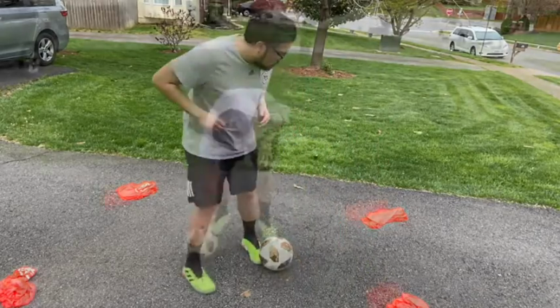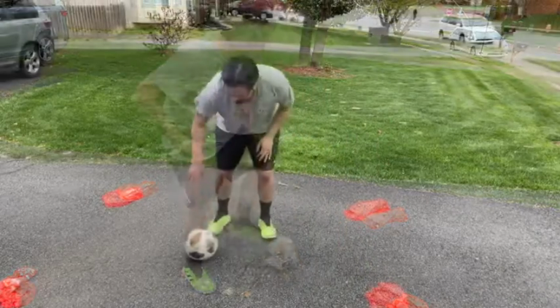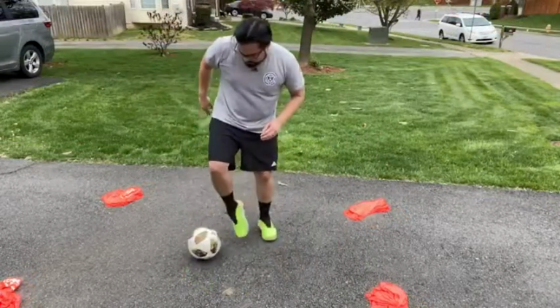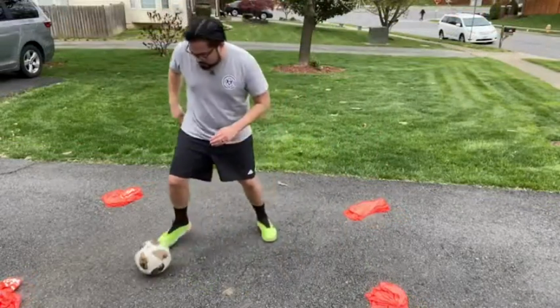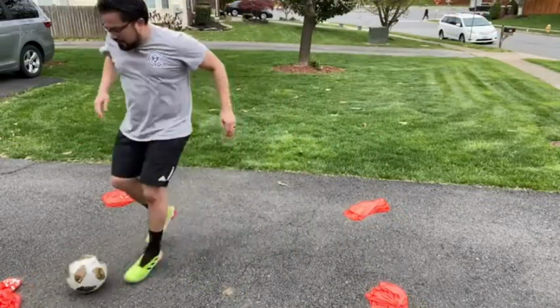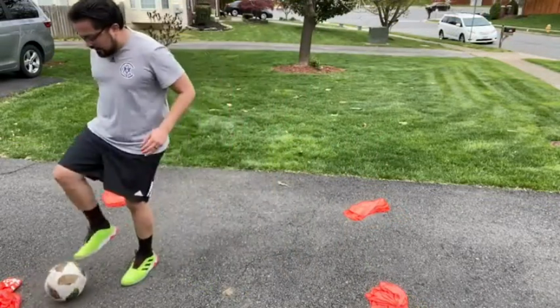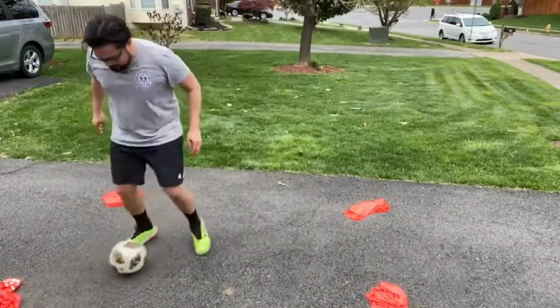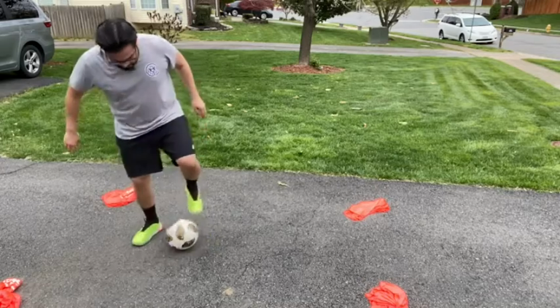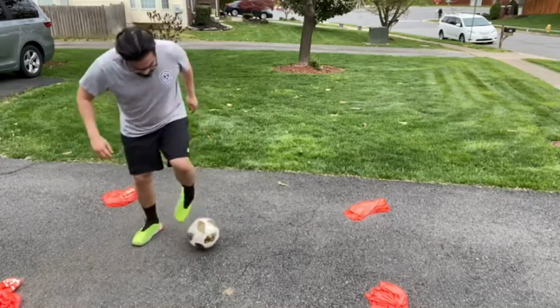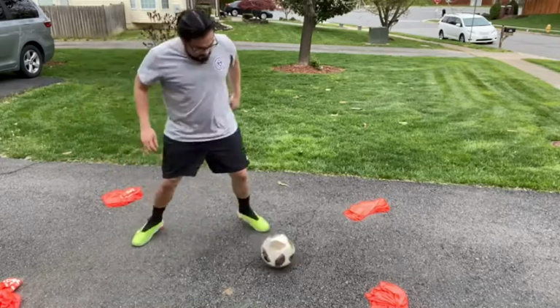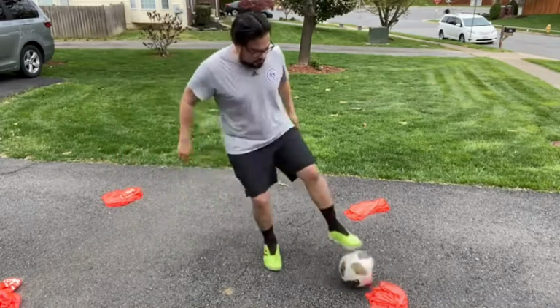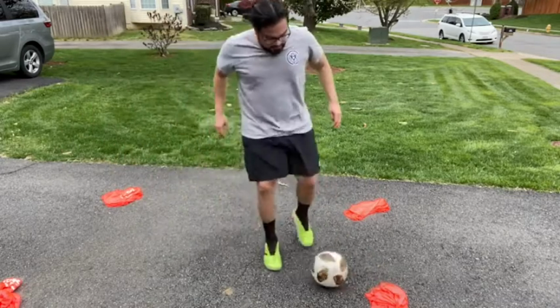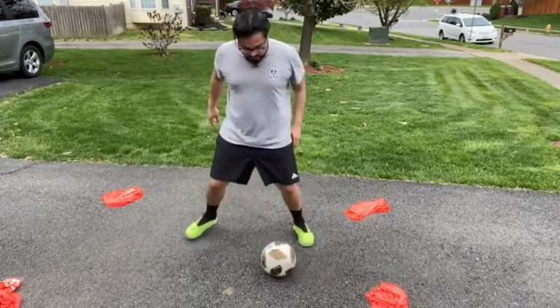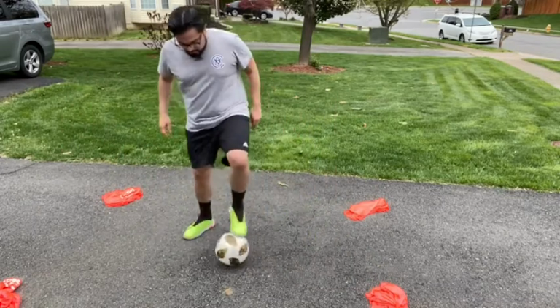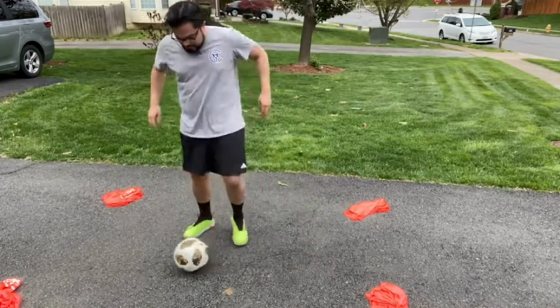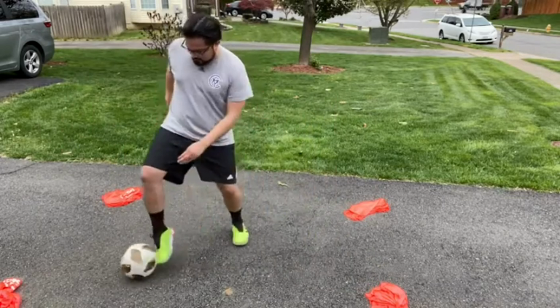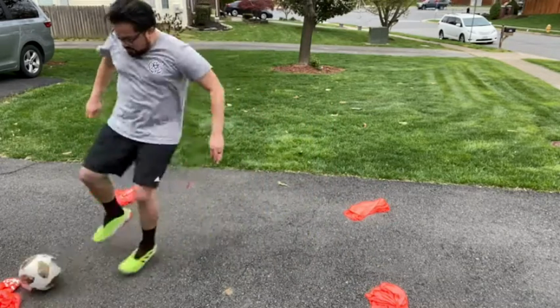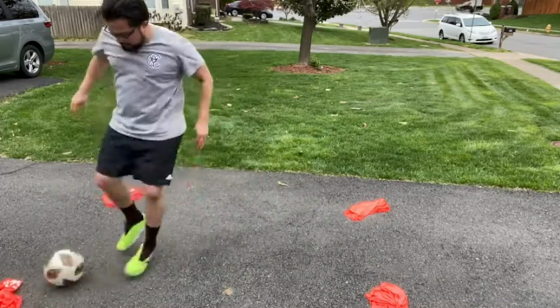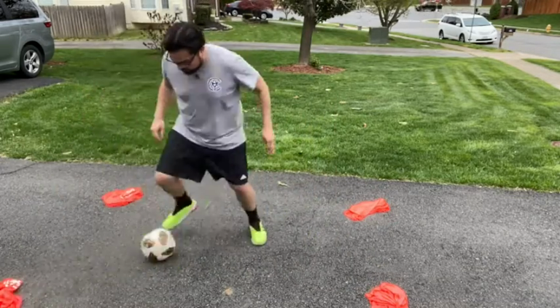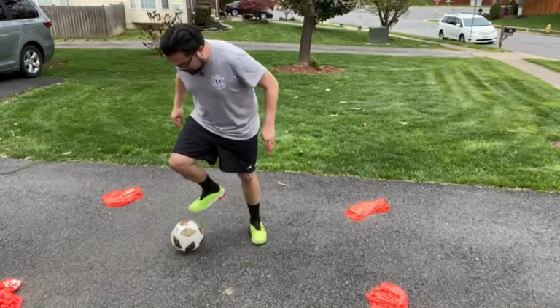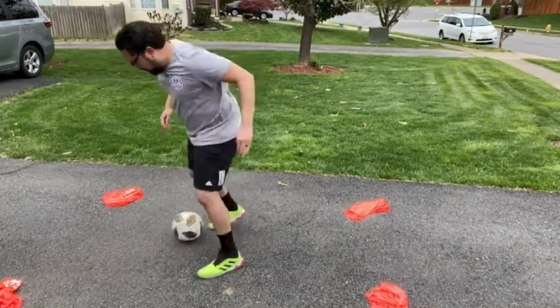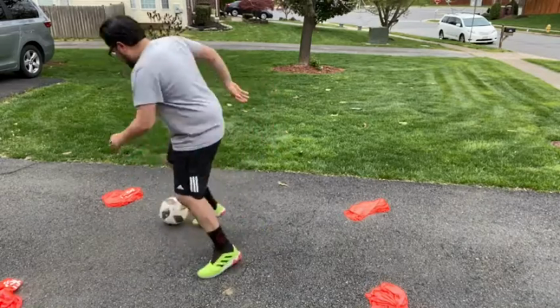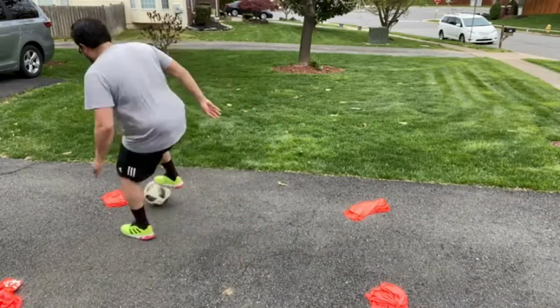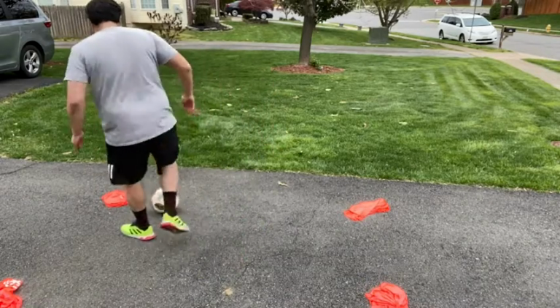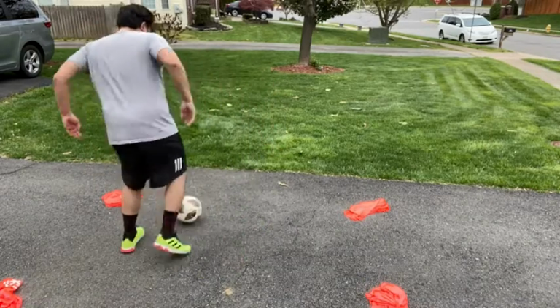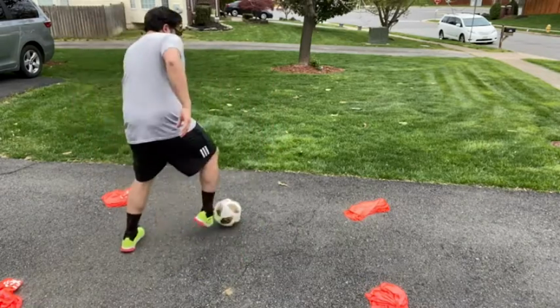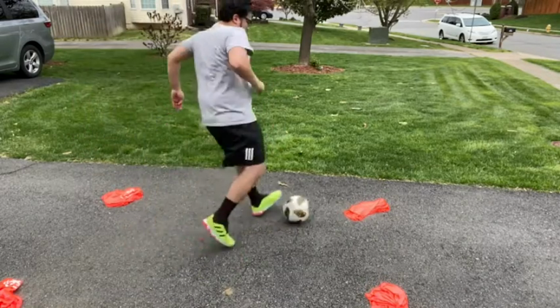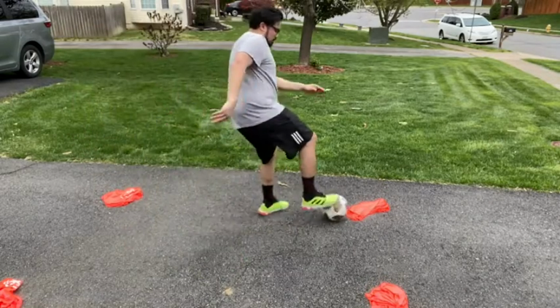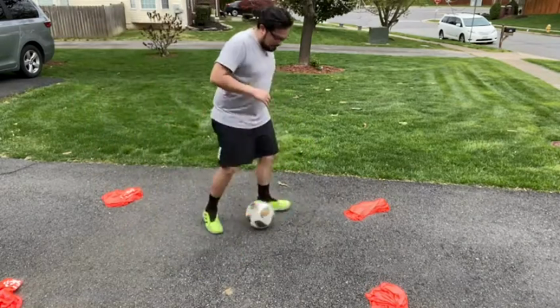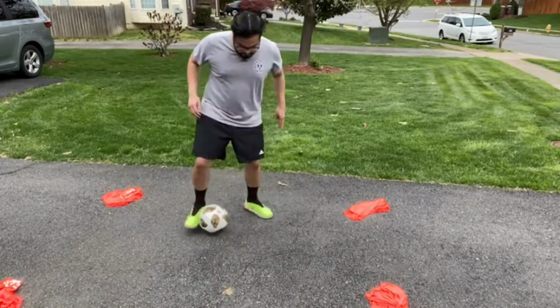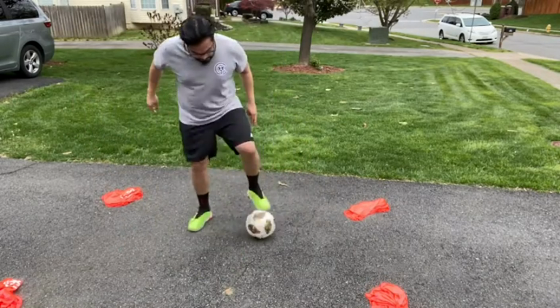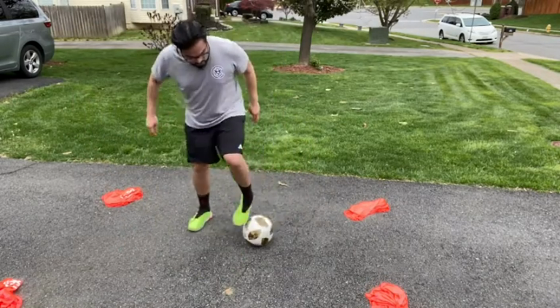Moving the ball to the right, to the left, continually doing this for 30 seconds — just trying to control the ball, going to each side, trying to adjust your body, keeping control.